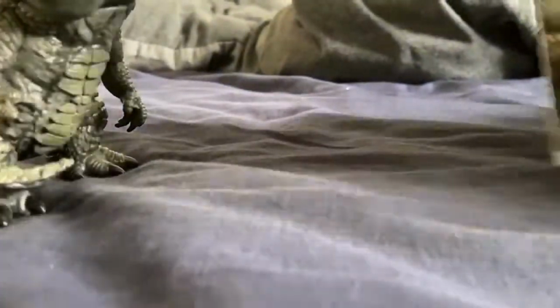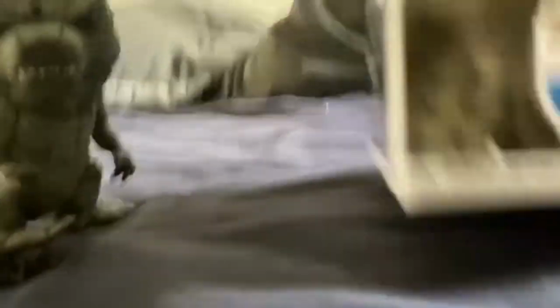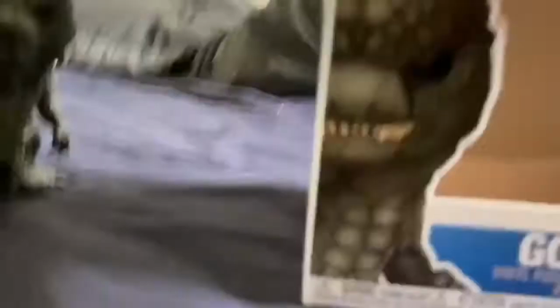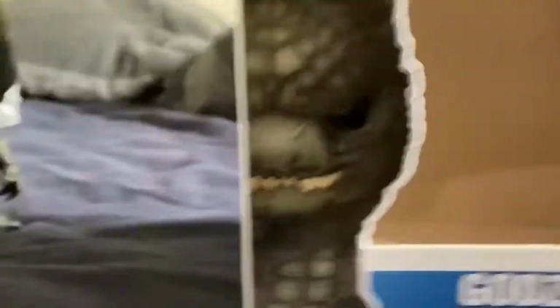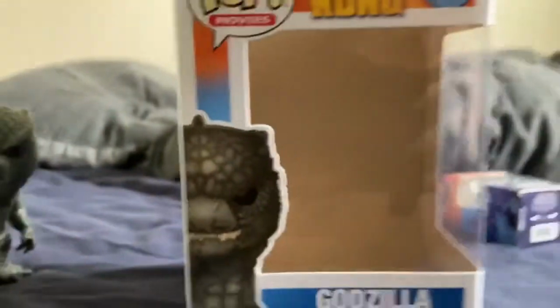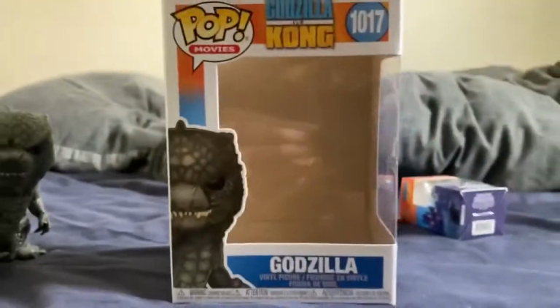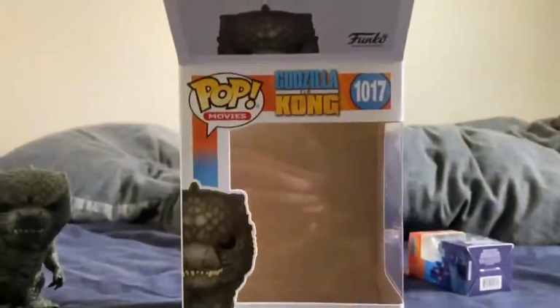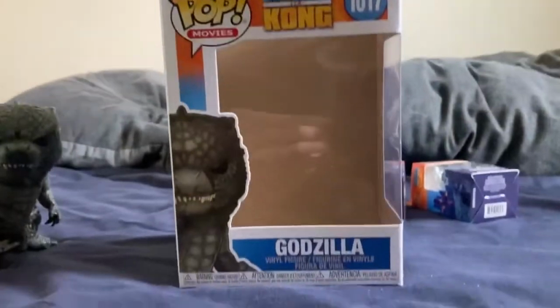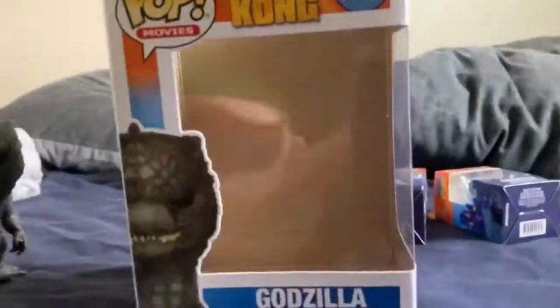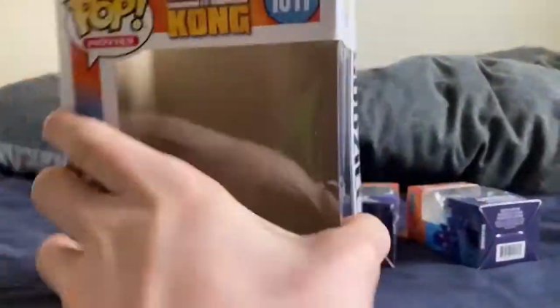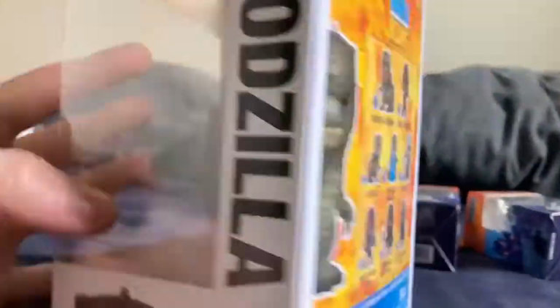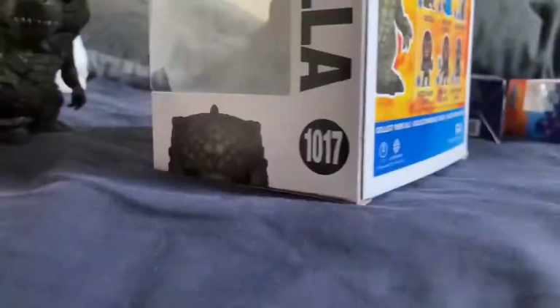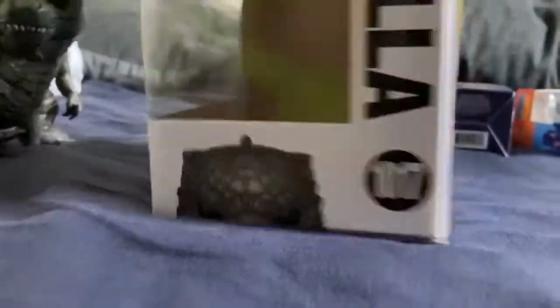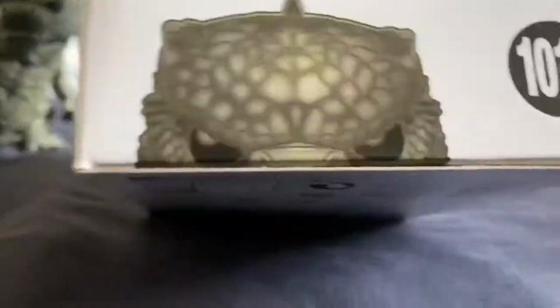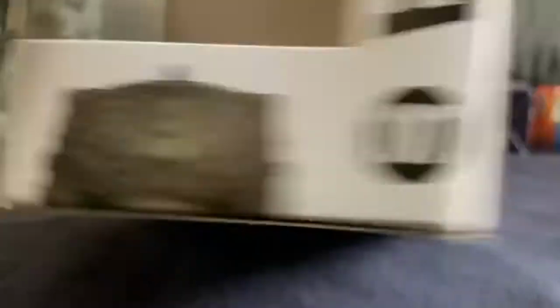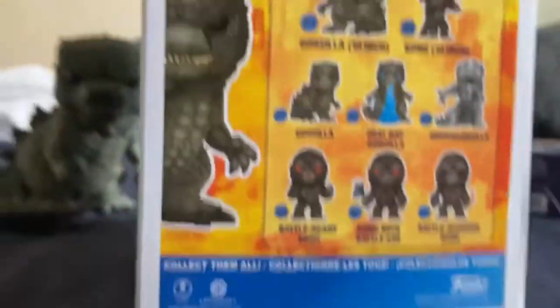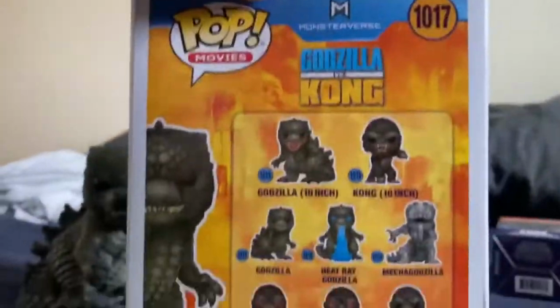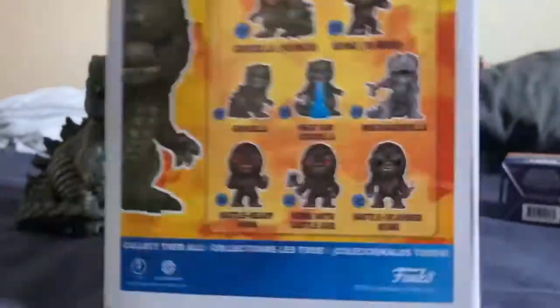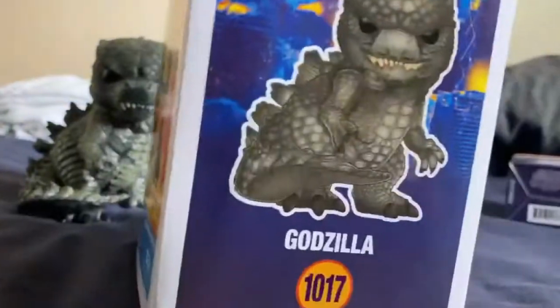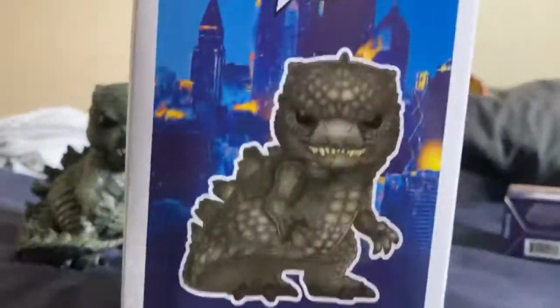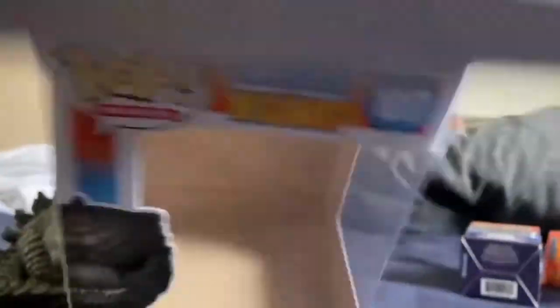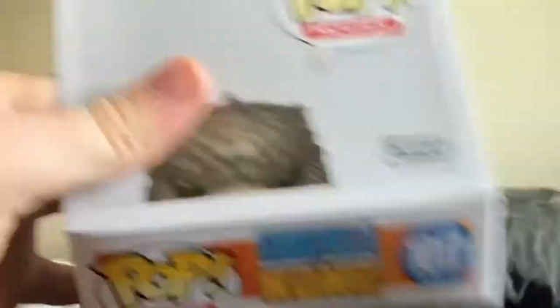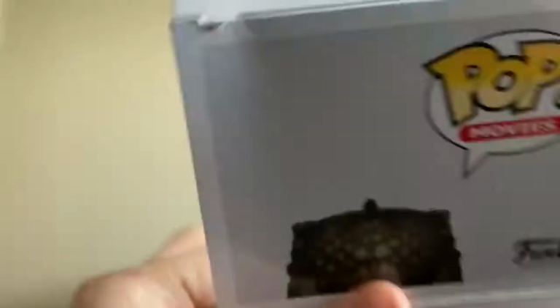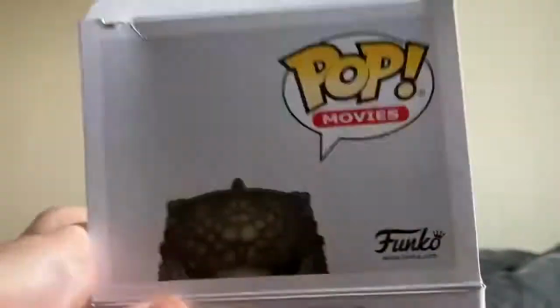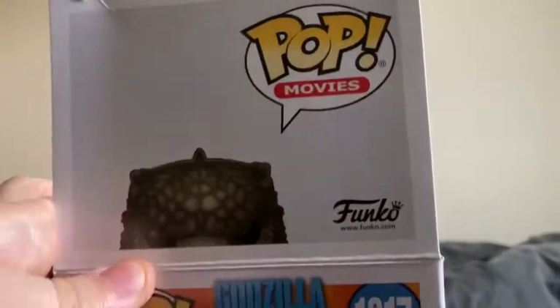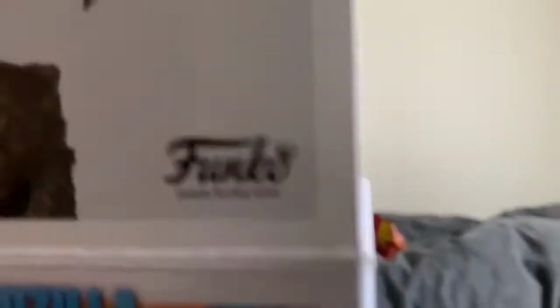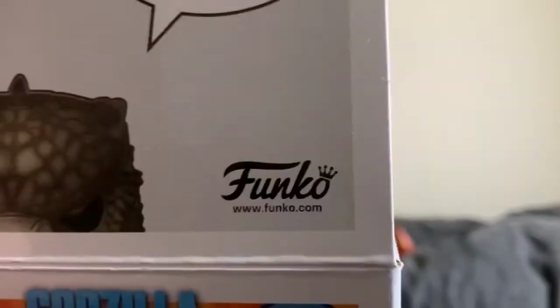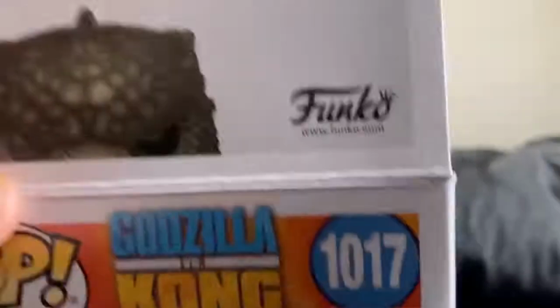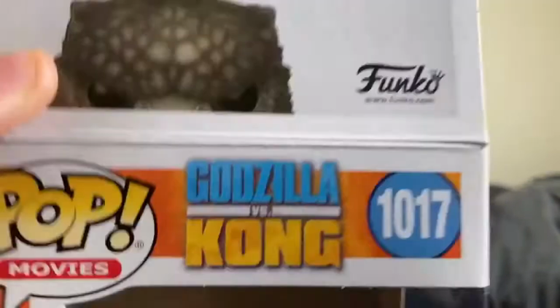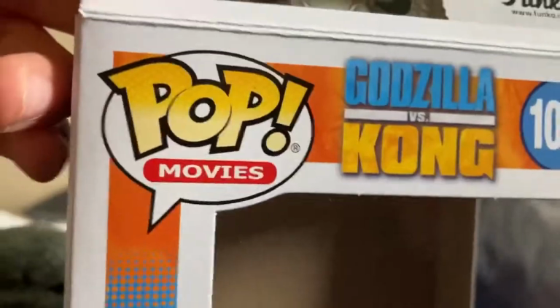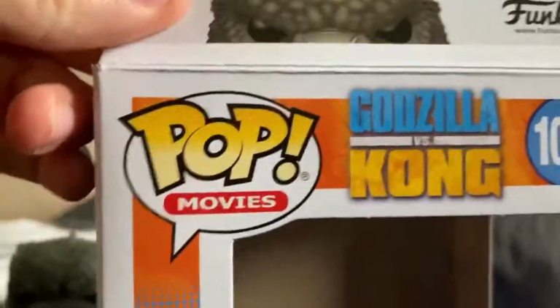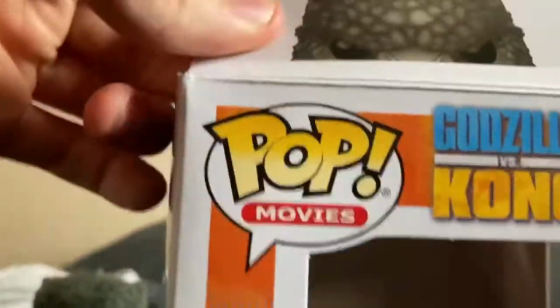Here's the box — empty box. Godzilla. And on the top: Funko Pop. Well, it's called Funko, but I'm gonna call it Funko Pops.